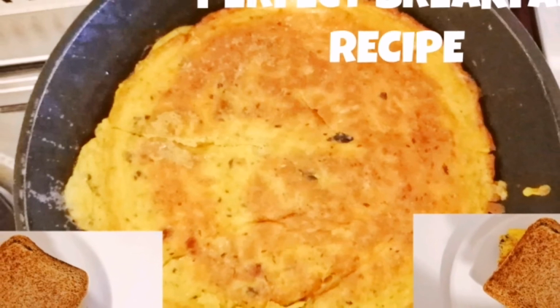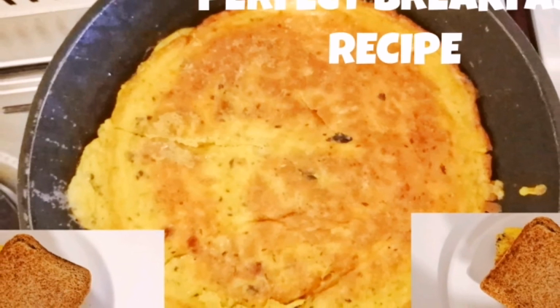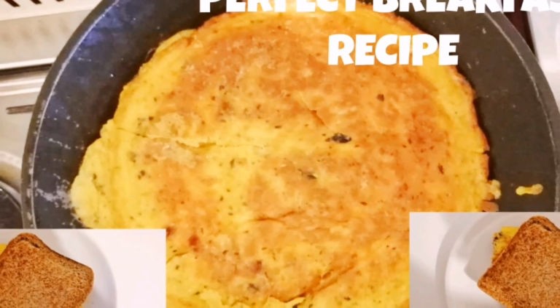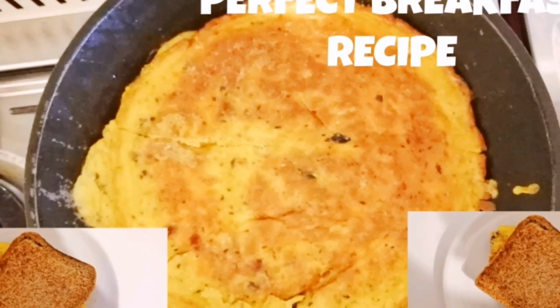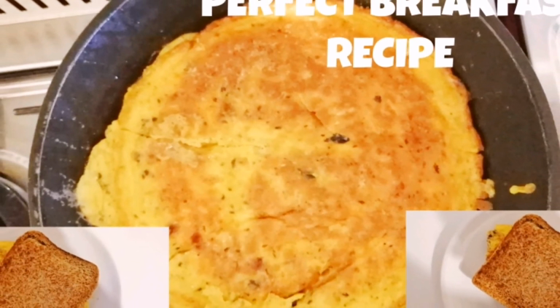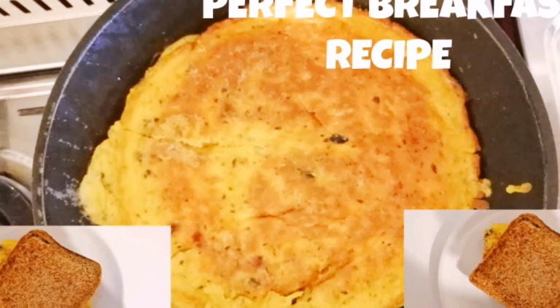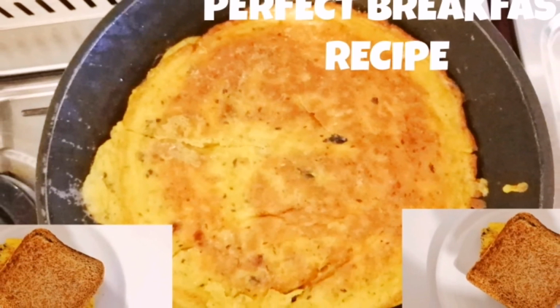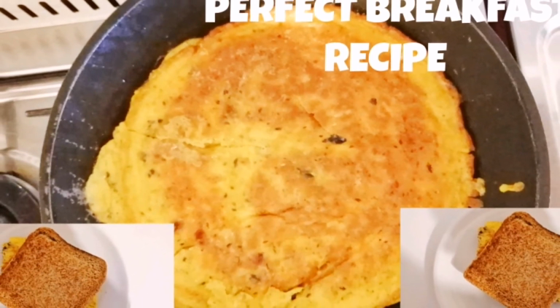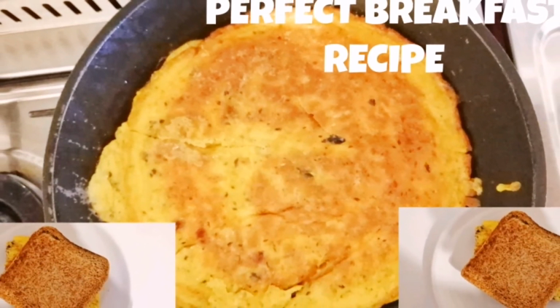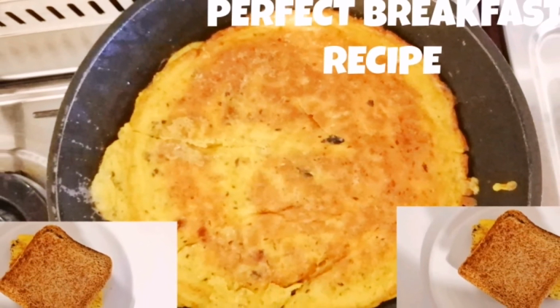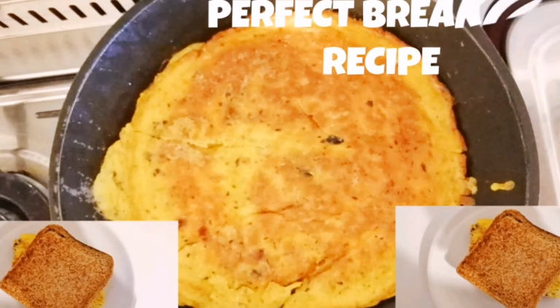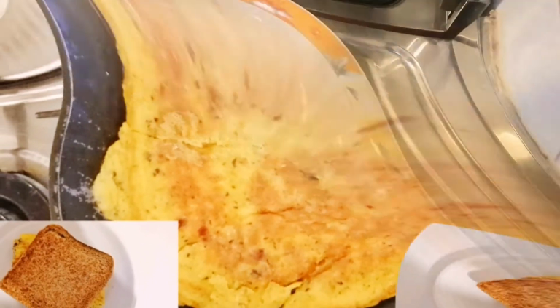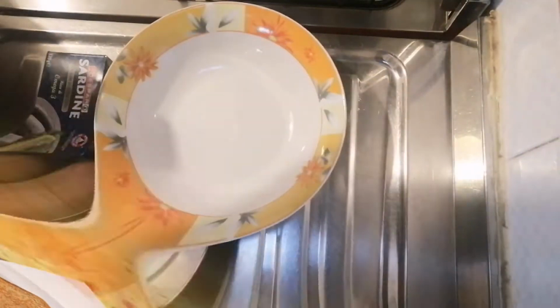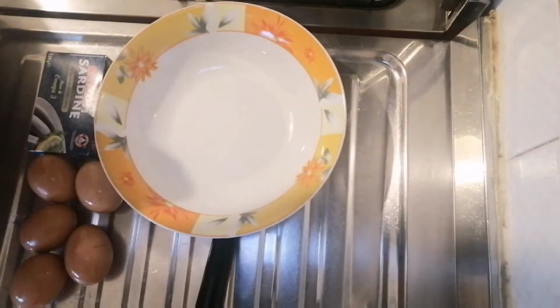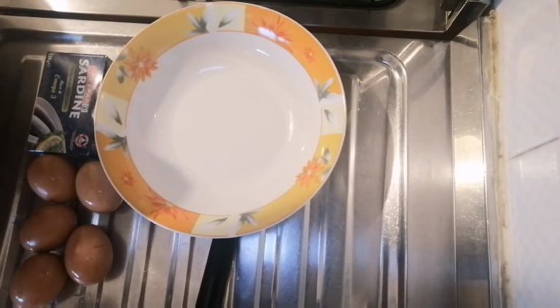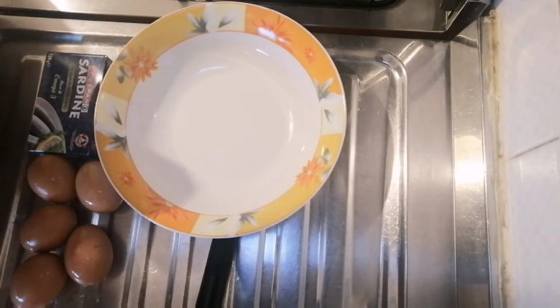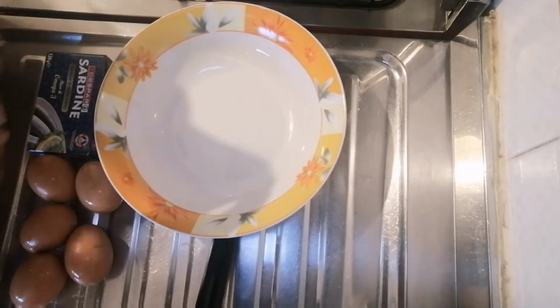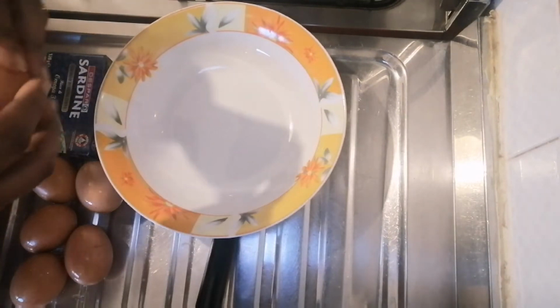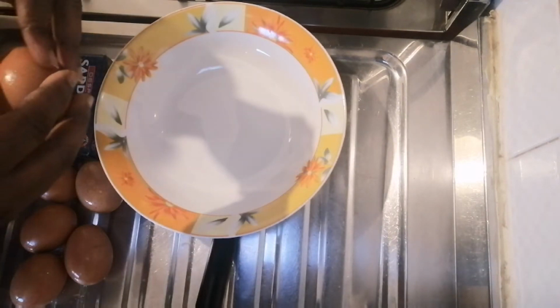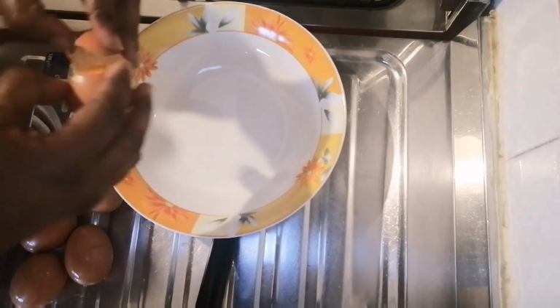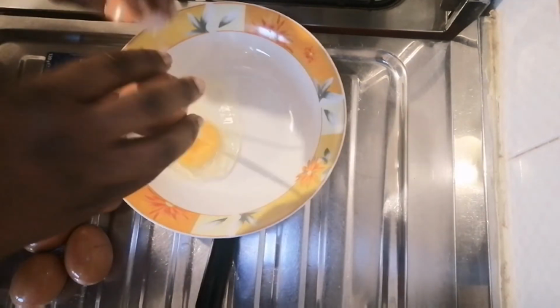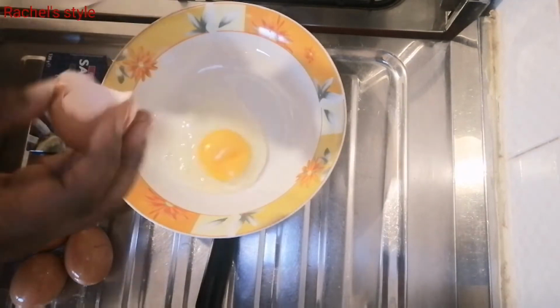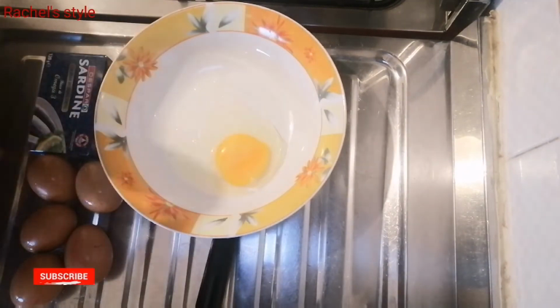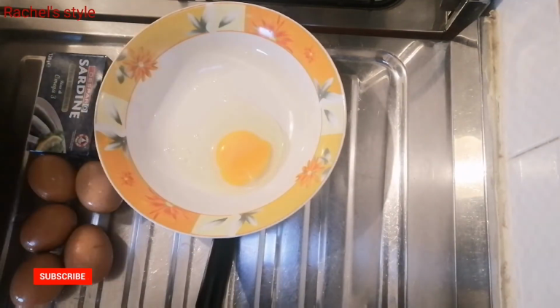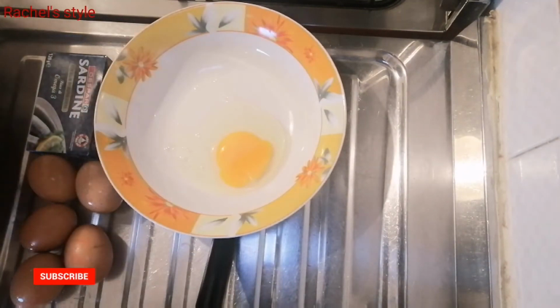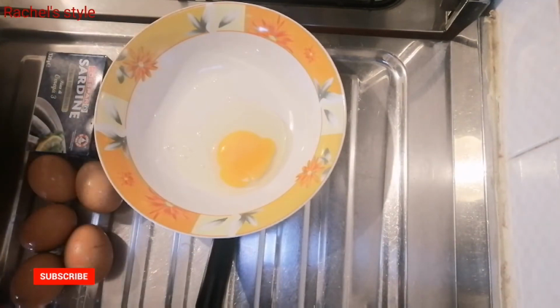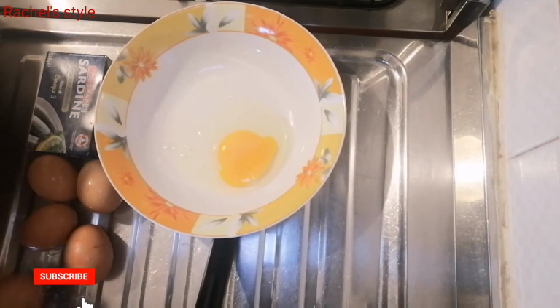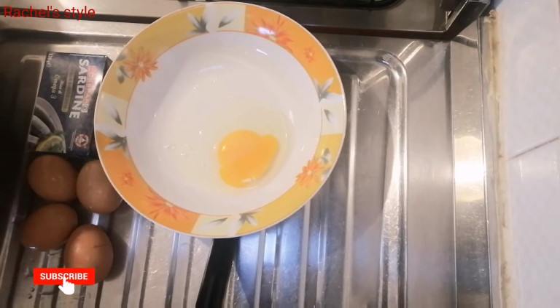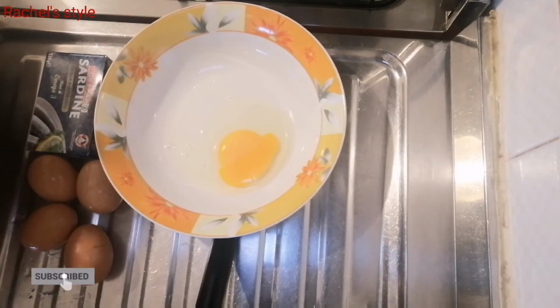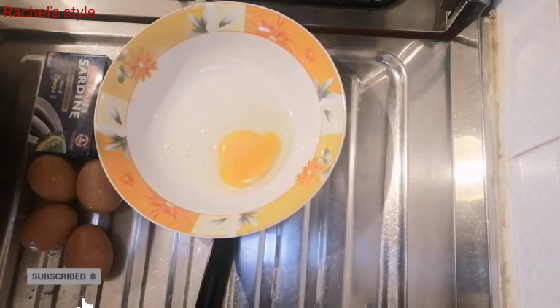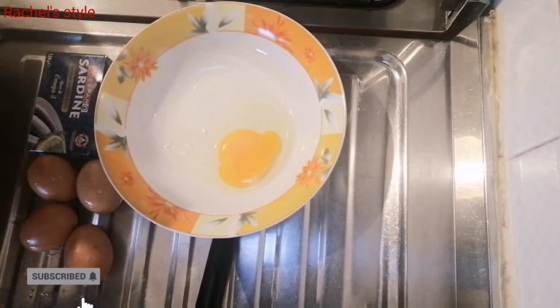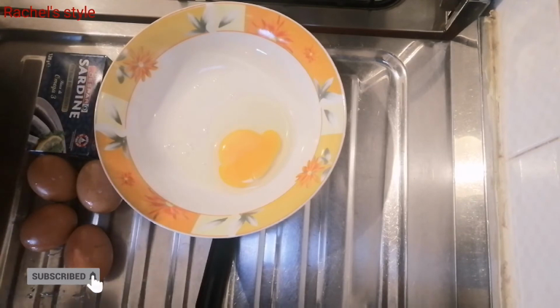Hey guys, welcome back! In today's video I'll show you how to make the perfect breakfast recipe, so stay tuned. I'll be making use of six eggs.